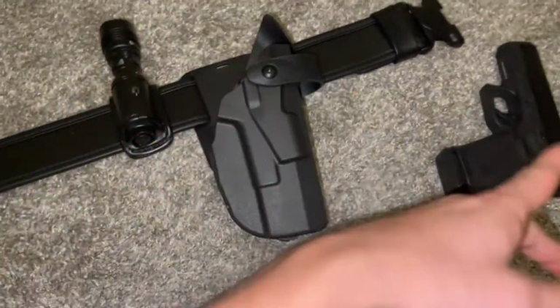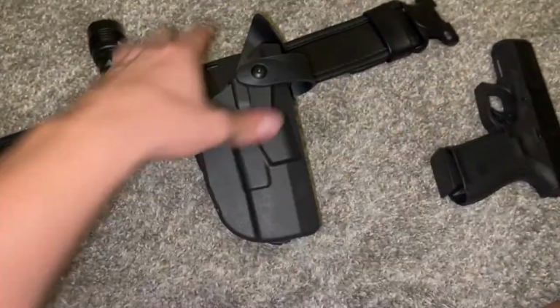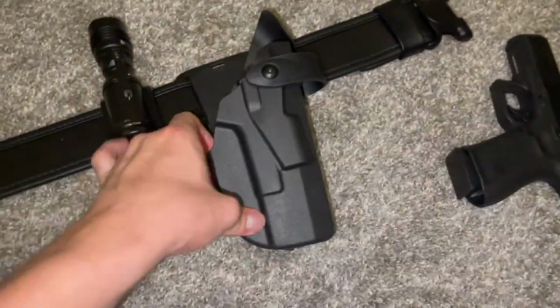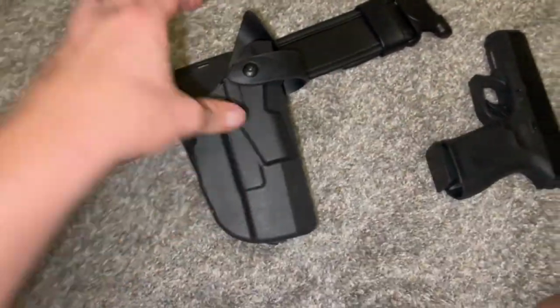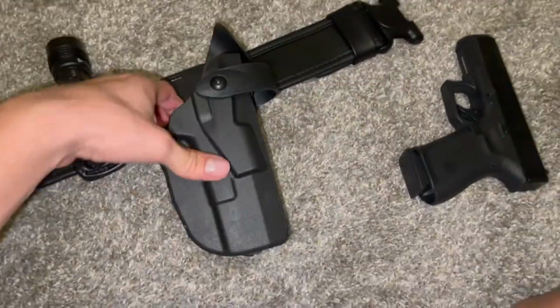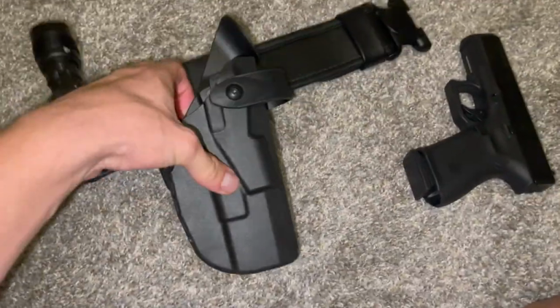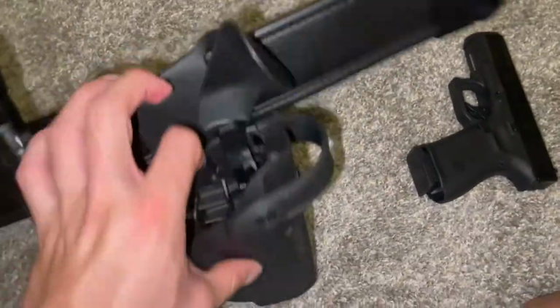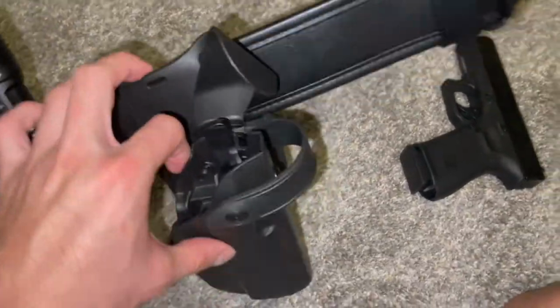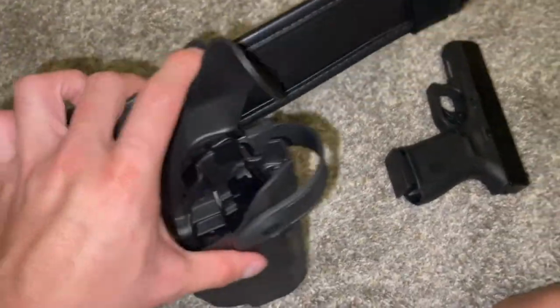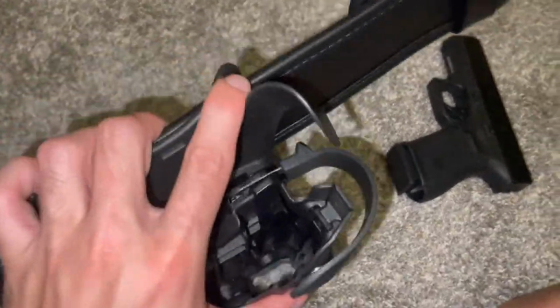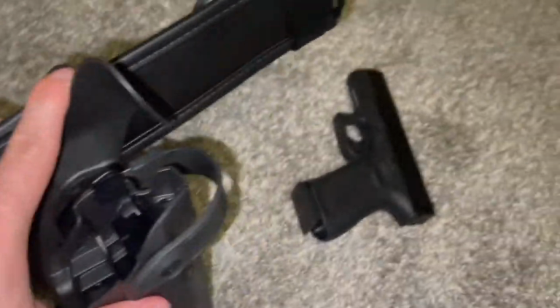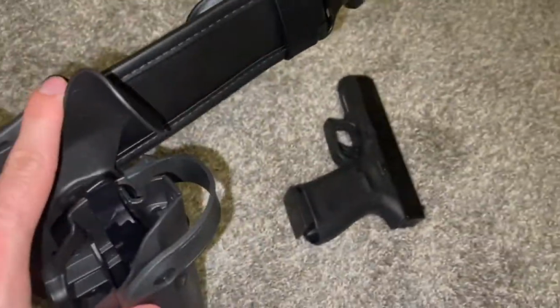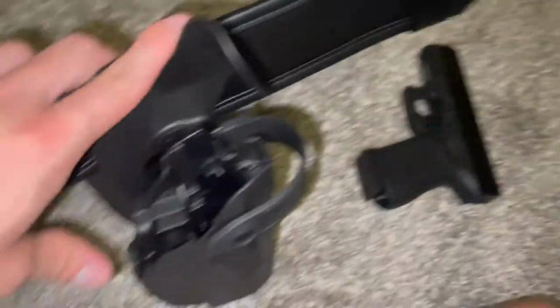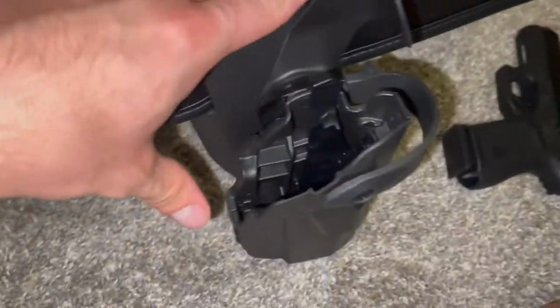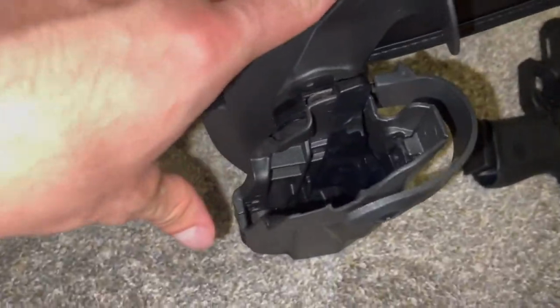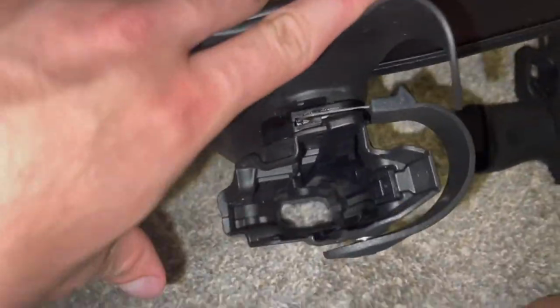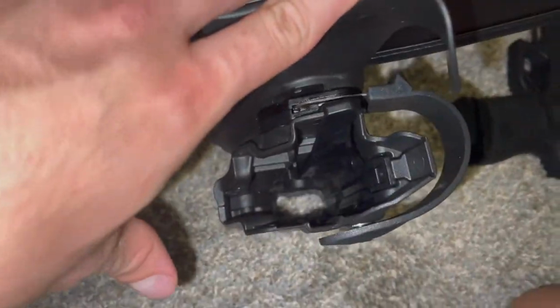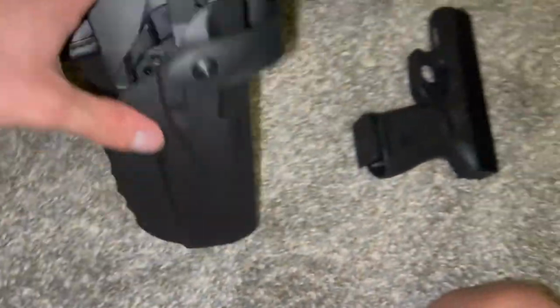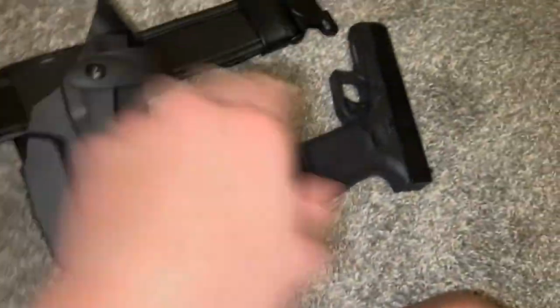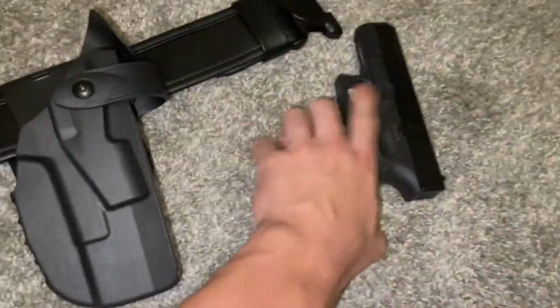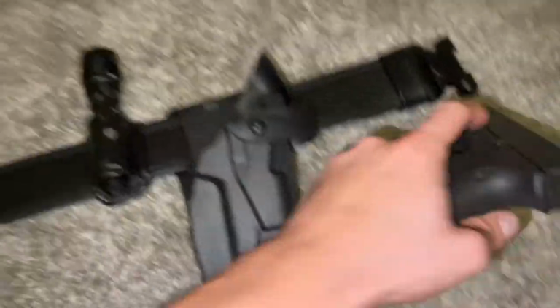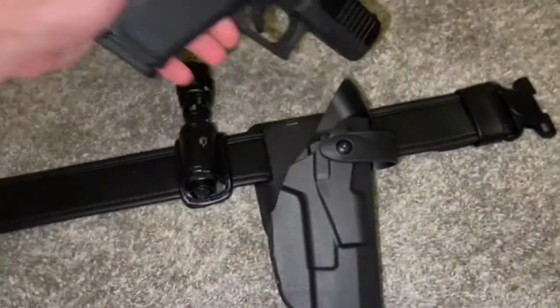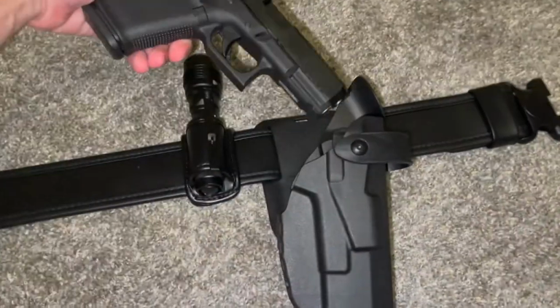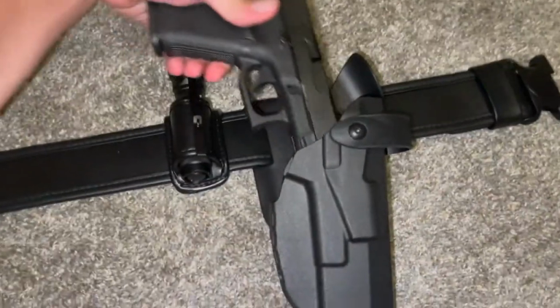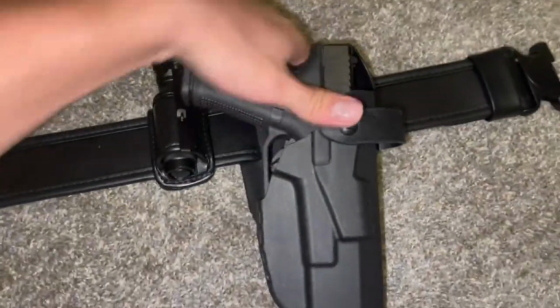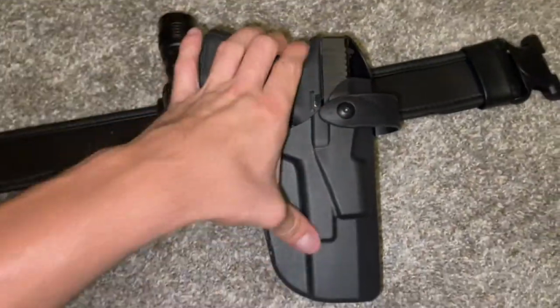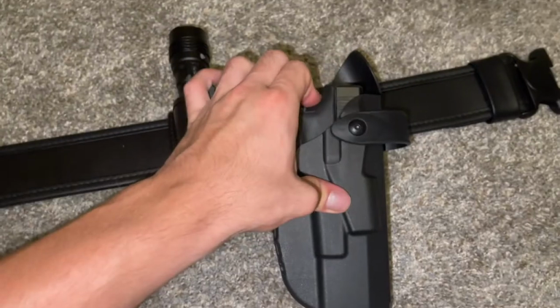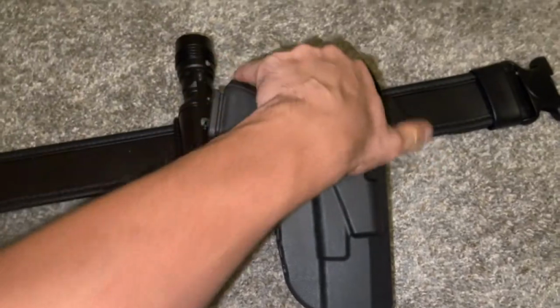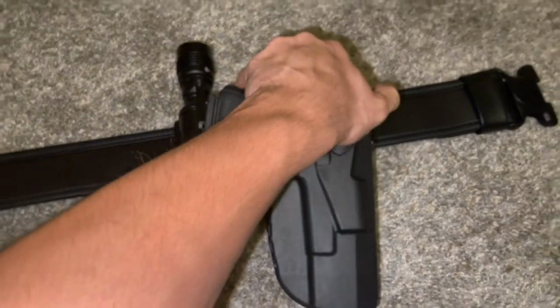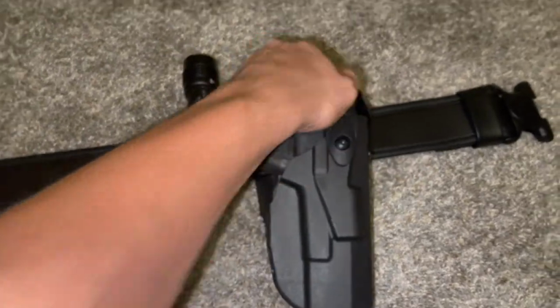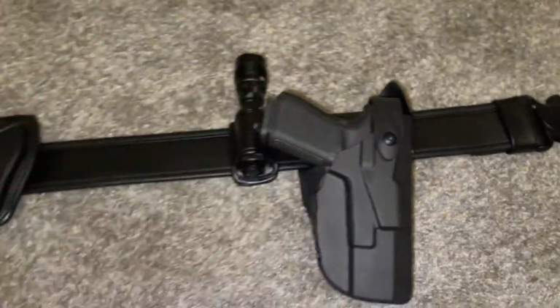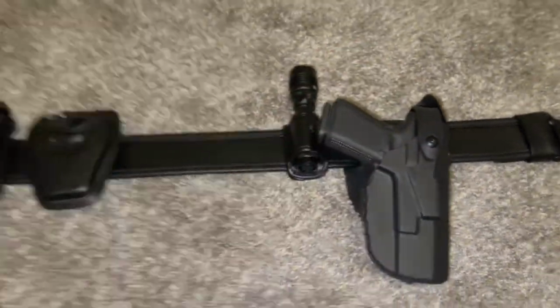I don't have any lights on it. I don't like having anything on my pistol — I just like a plain Jane. But yeah, look at that. Snap, crackle, pop.